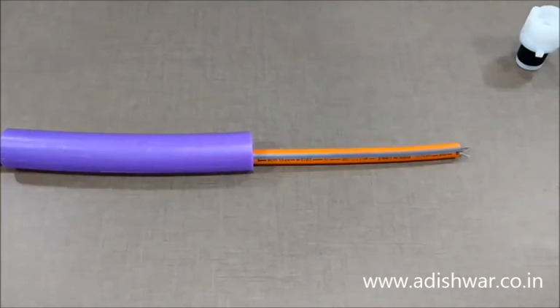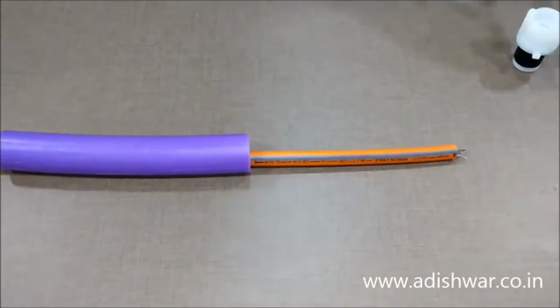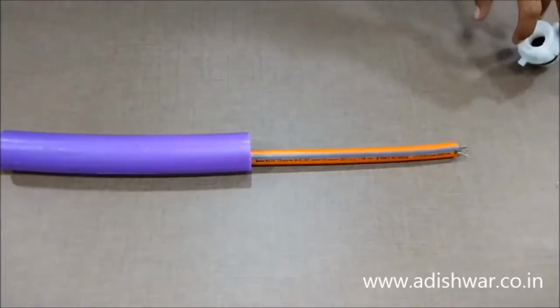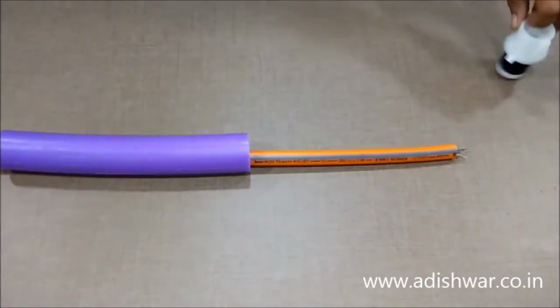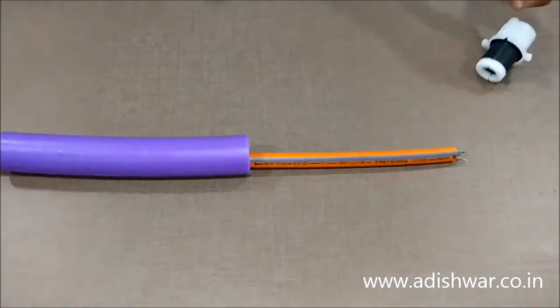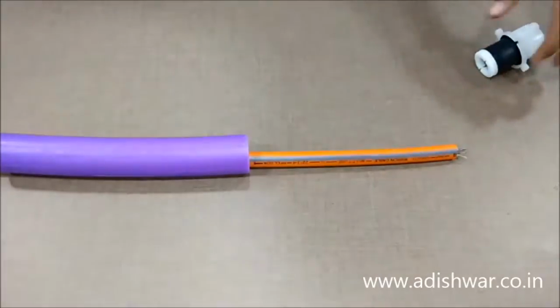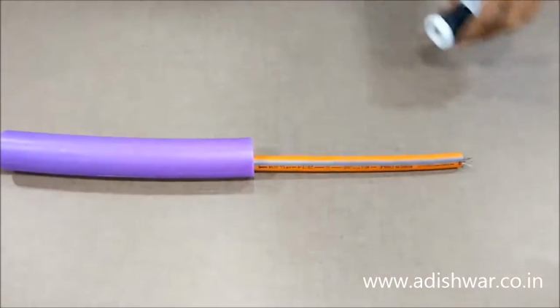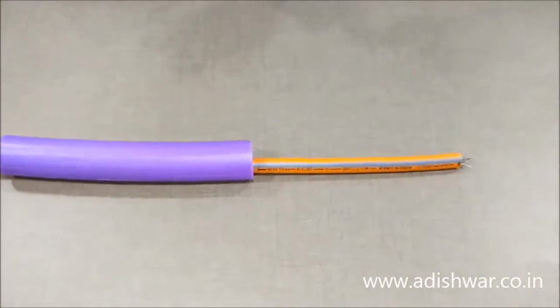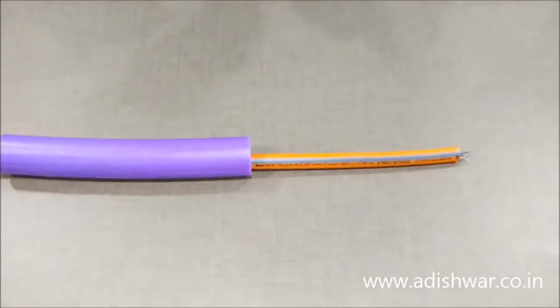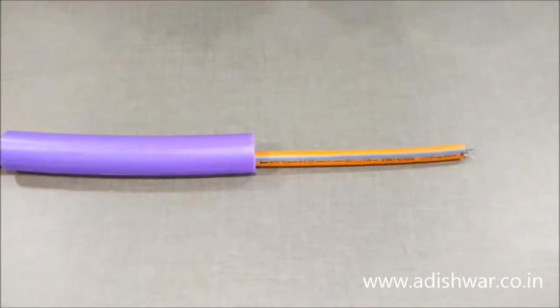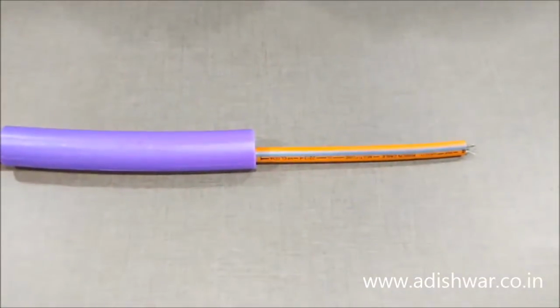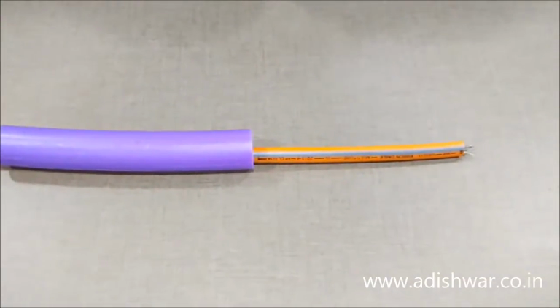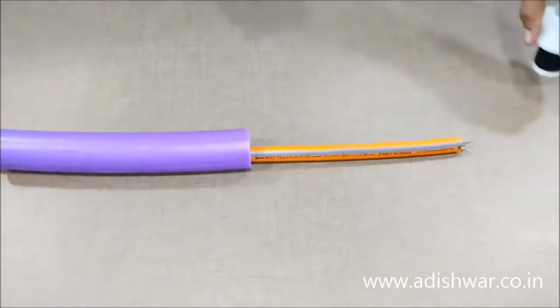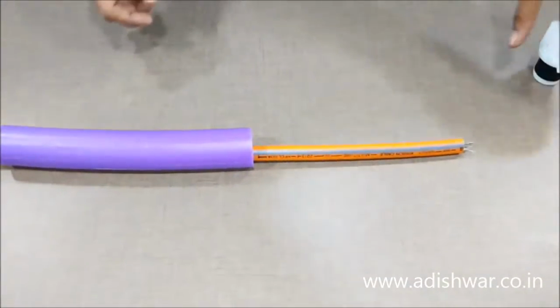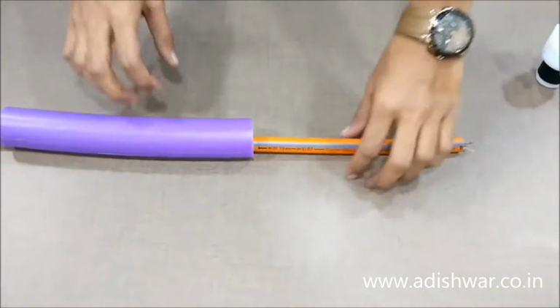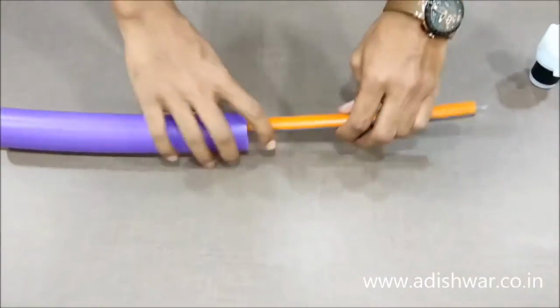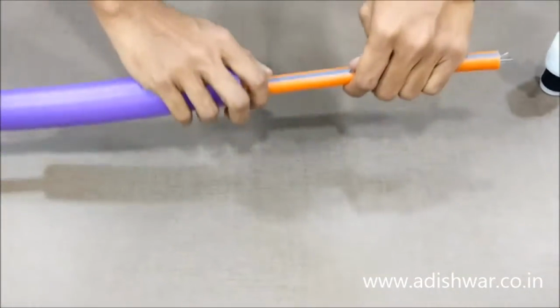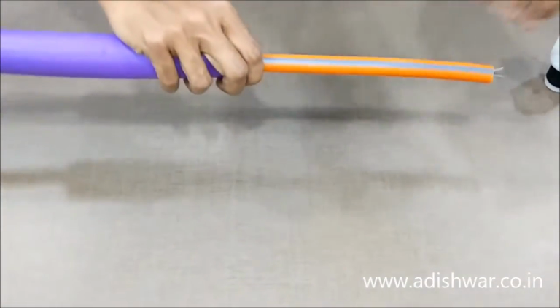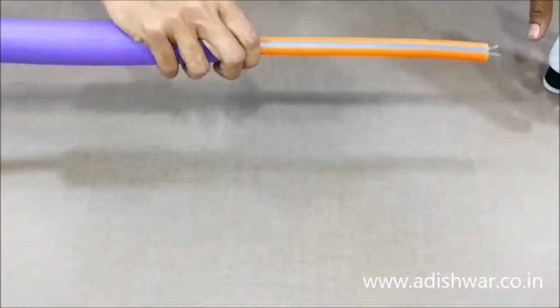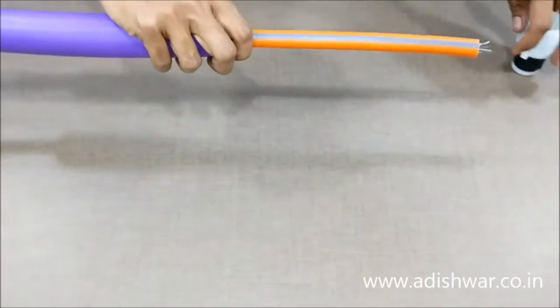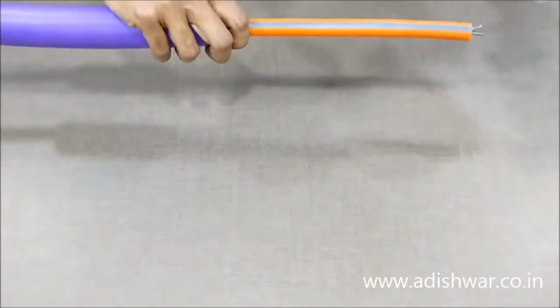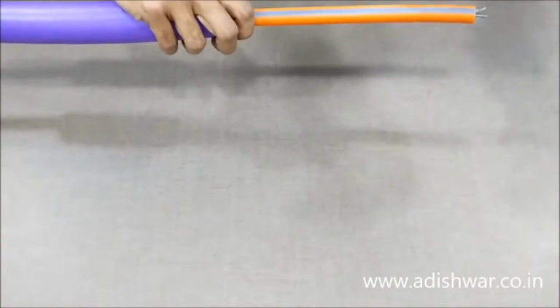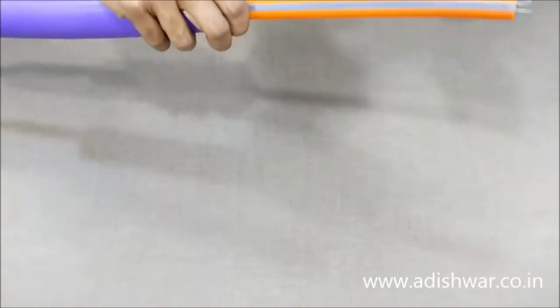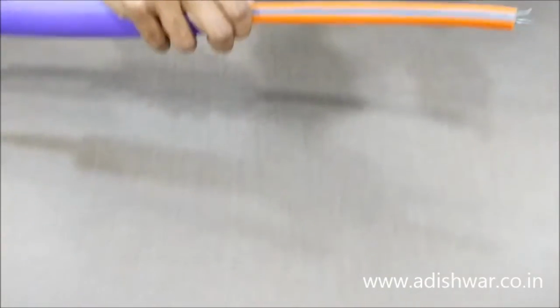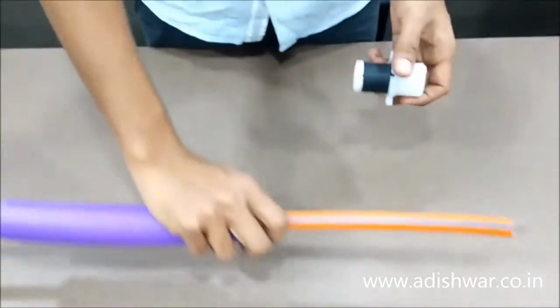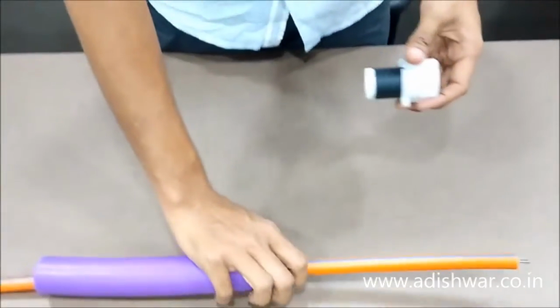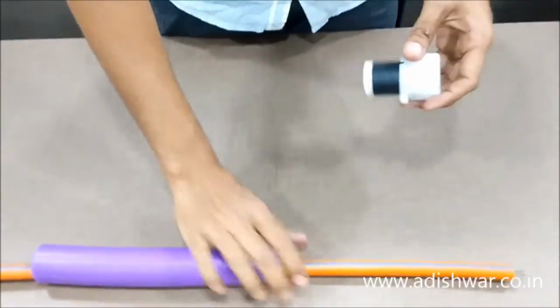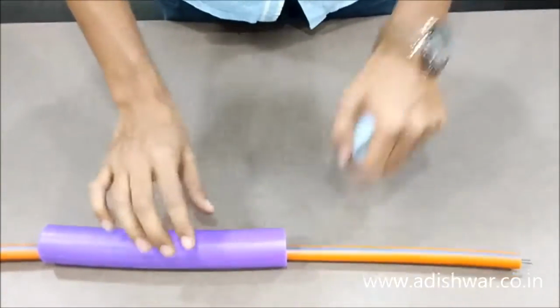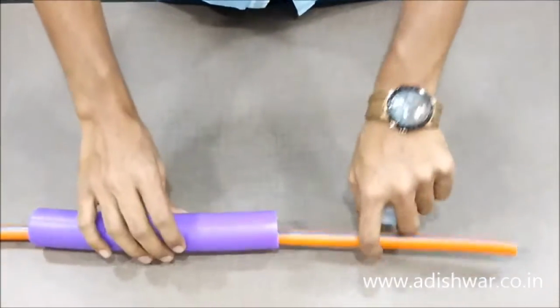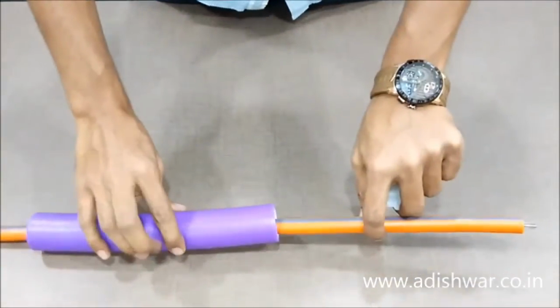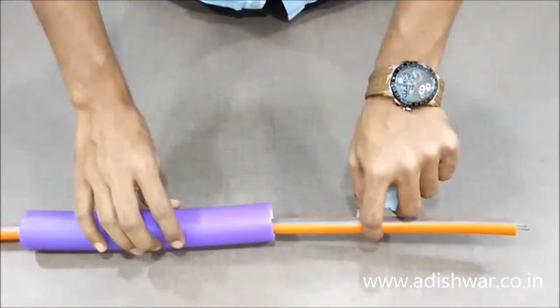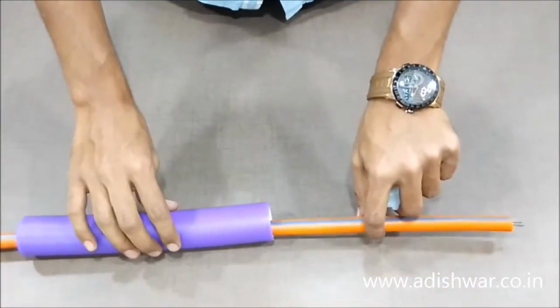Hello, today I will be telling you and showing you how to insert the cable sealing plug. For demonstration we have taken a 17 mm sealing plug and appropriate cable. This is the cable already laid into the duct.